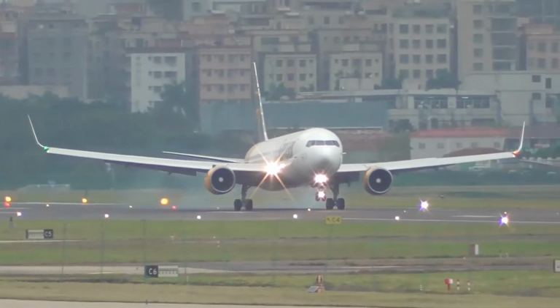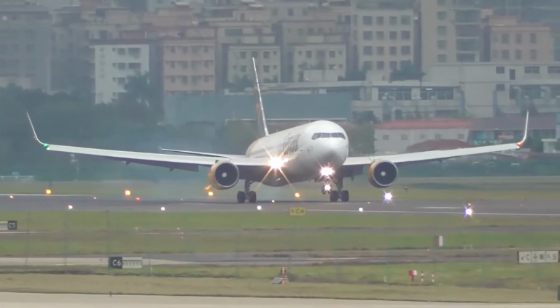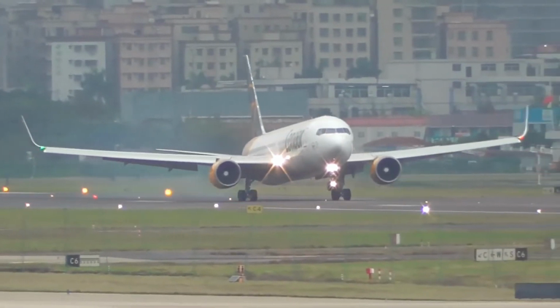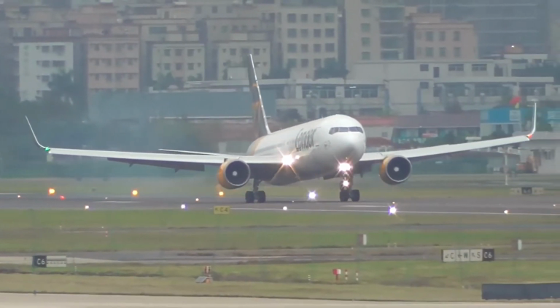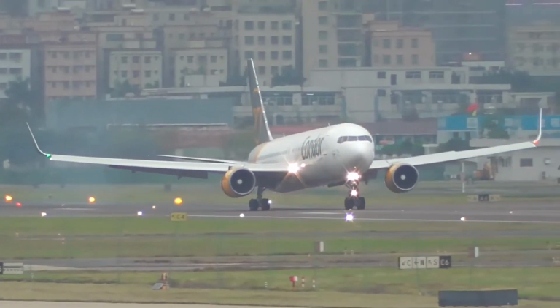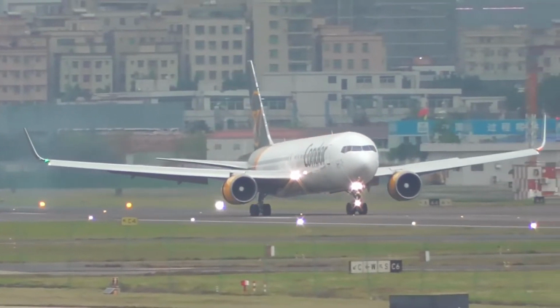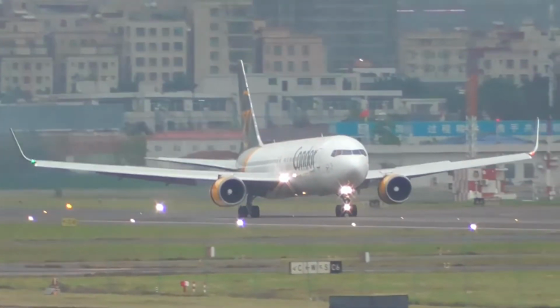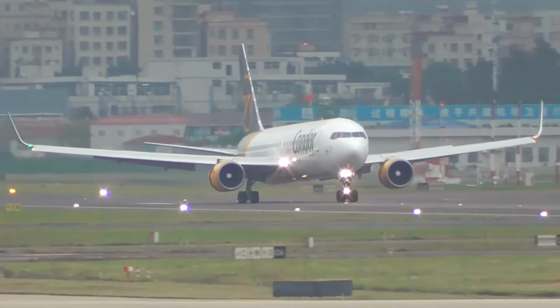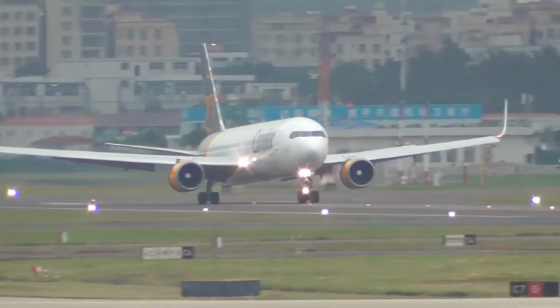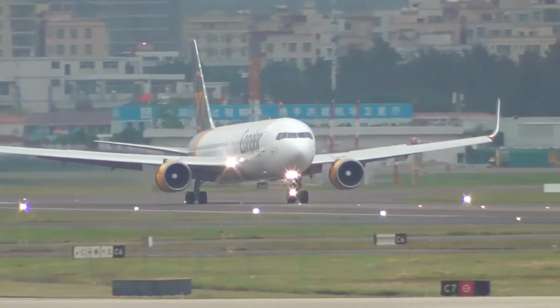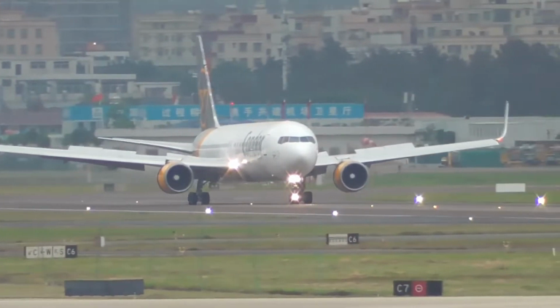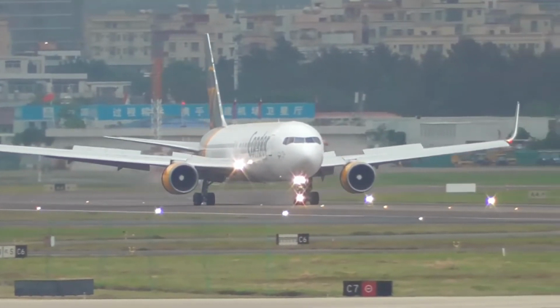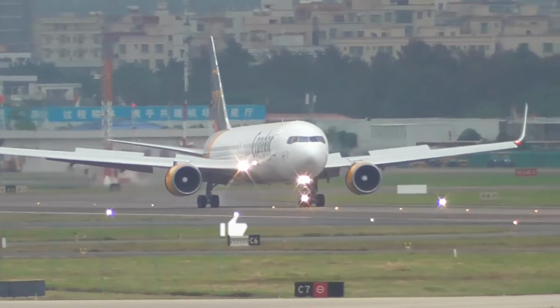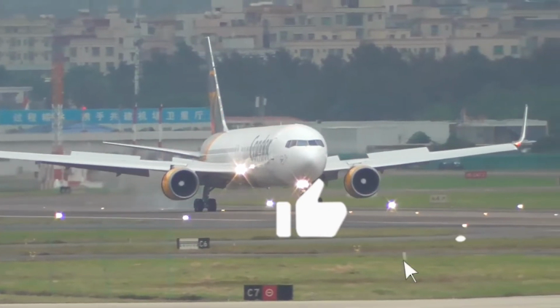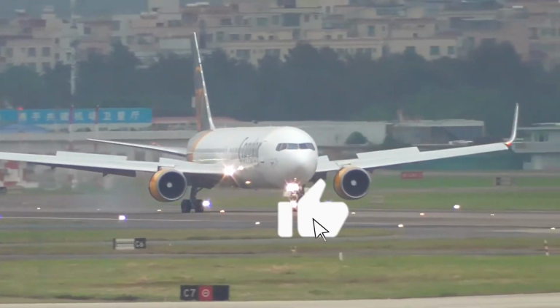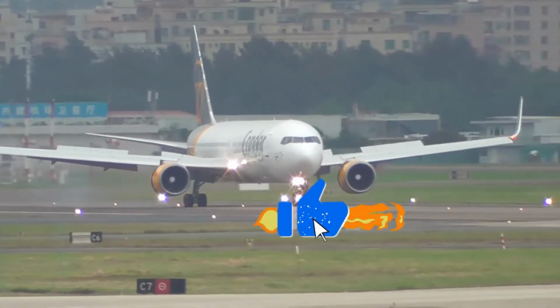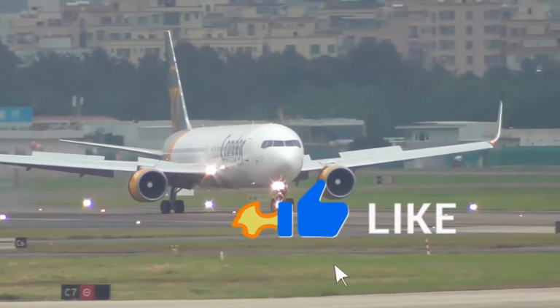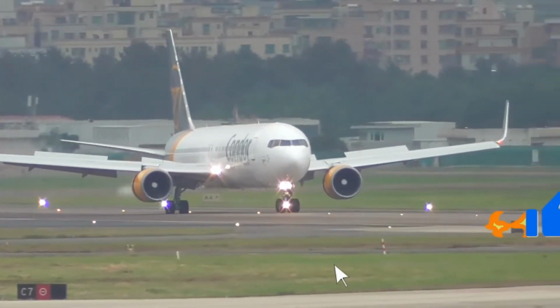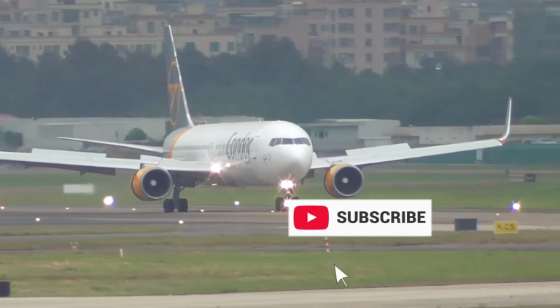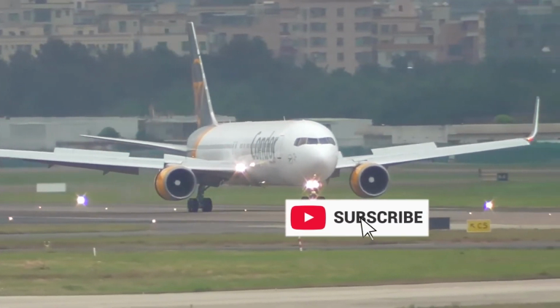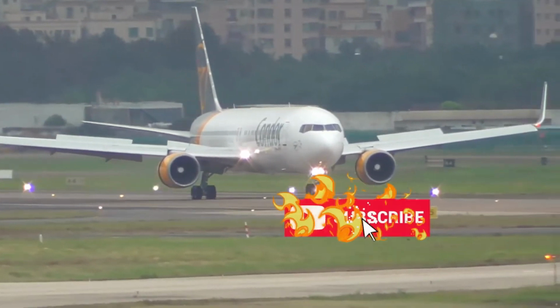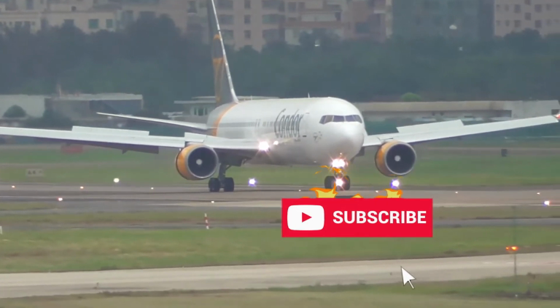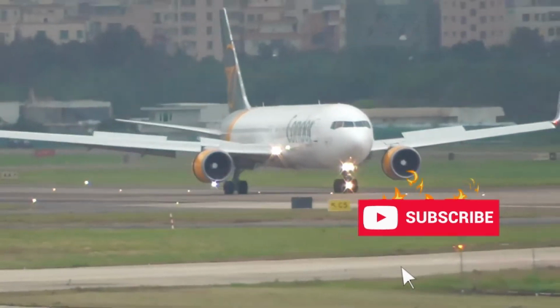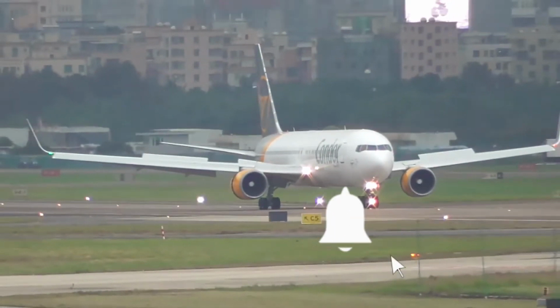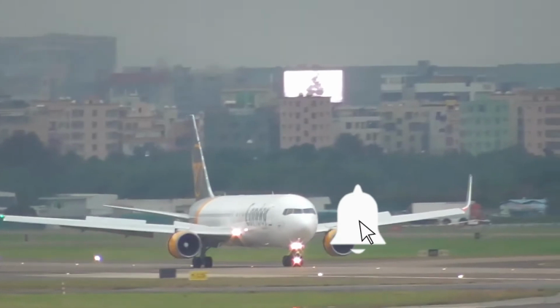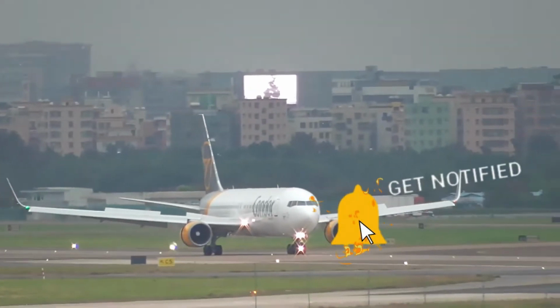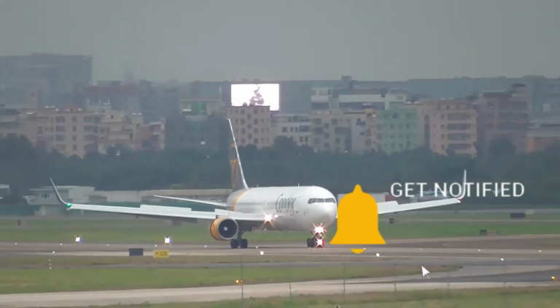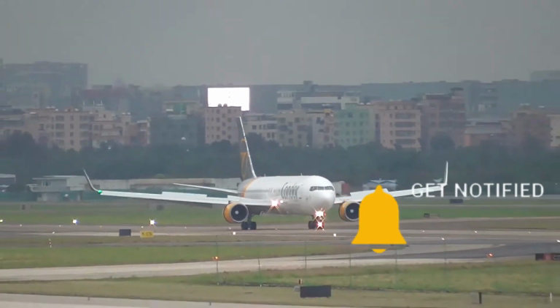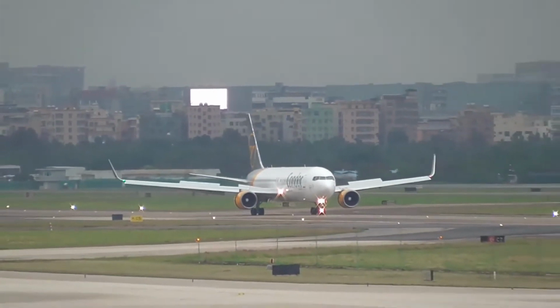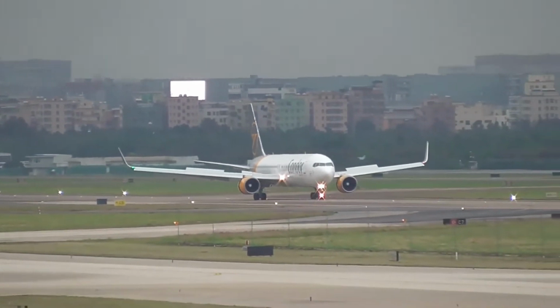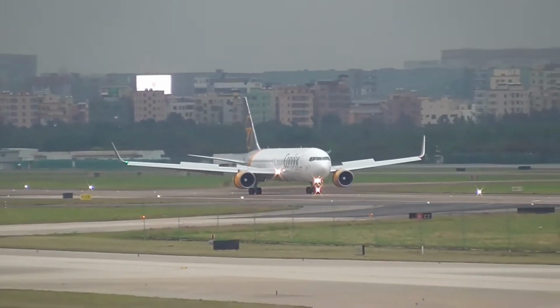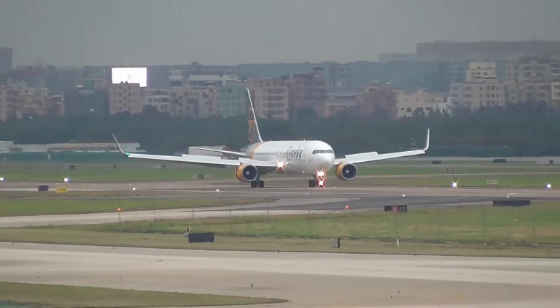What are your thoughts about how runways are named? Let us know through the comments. If you liked the video, make sure to subscribe and share this with all your friends interested in aviation. See you all in the next video — goodbye.